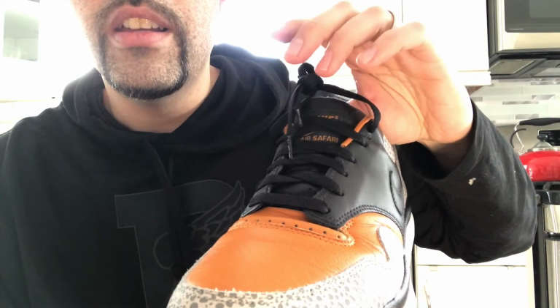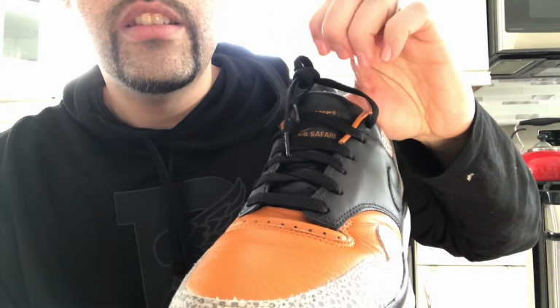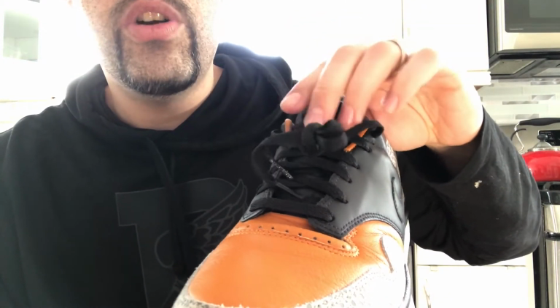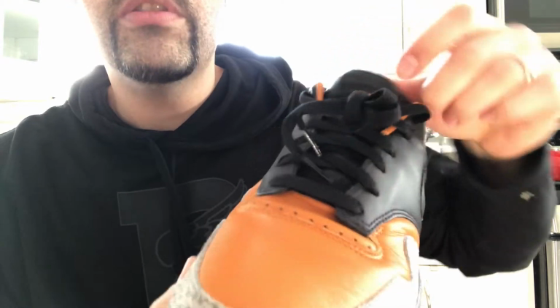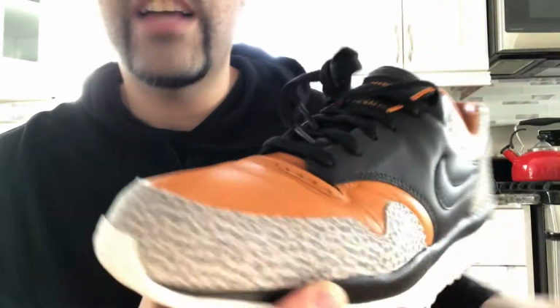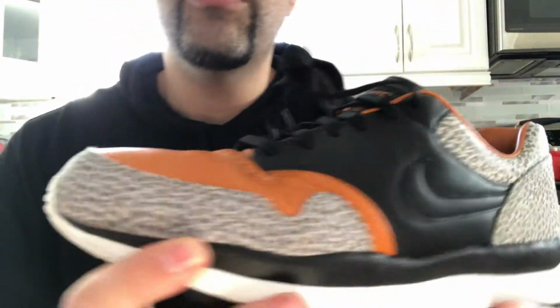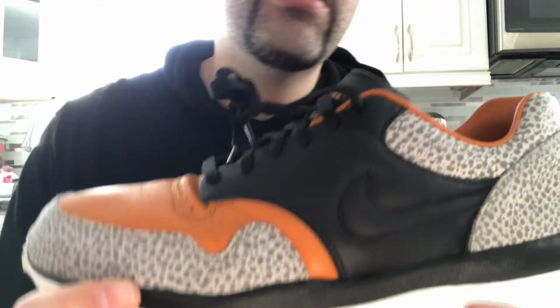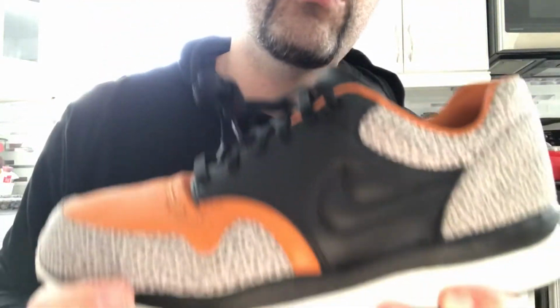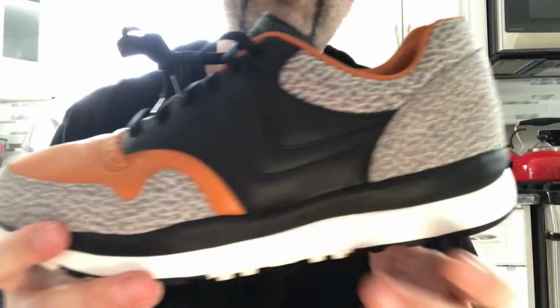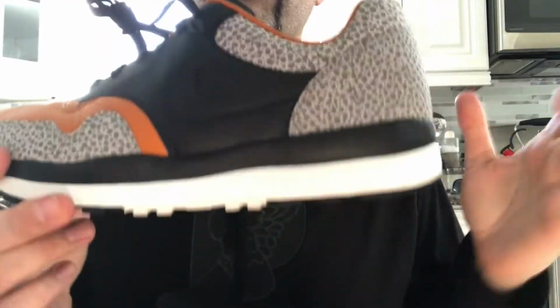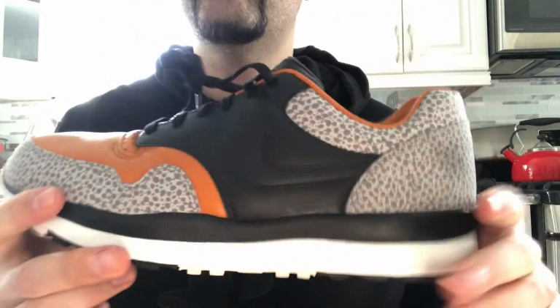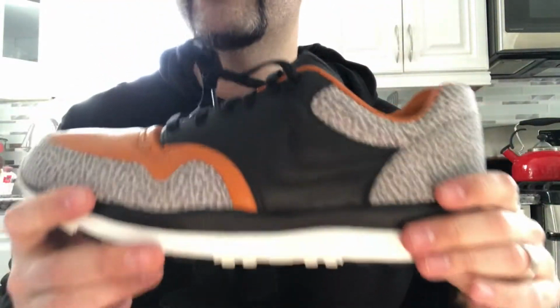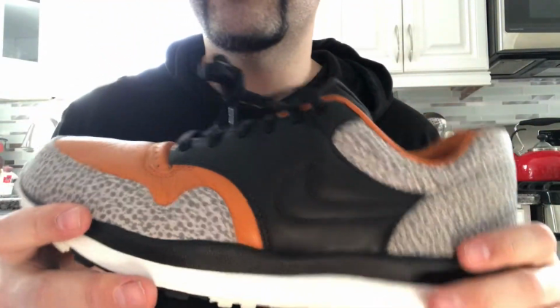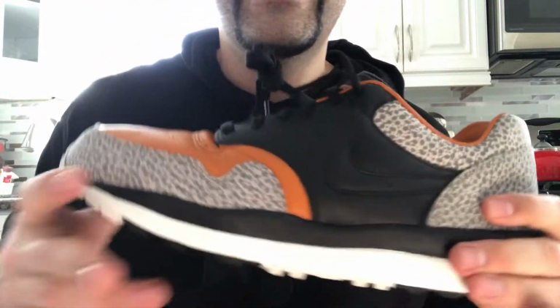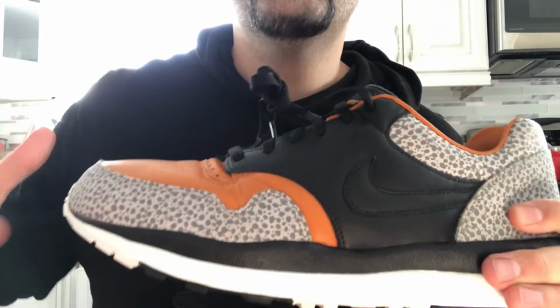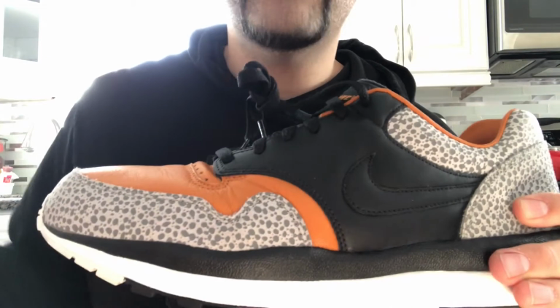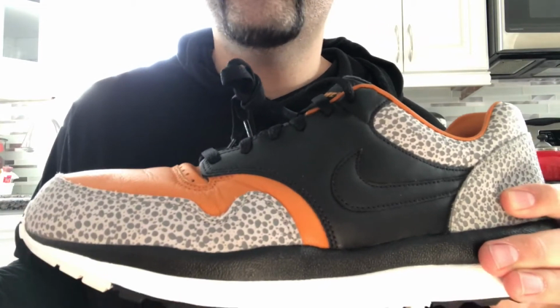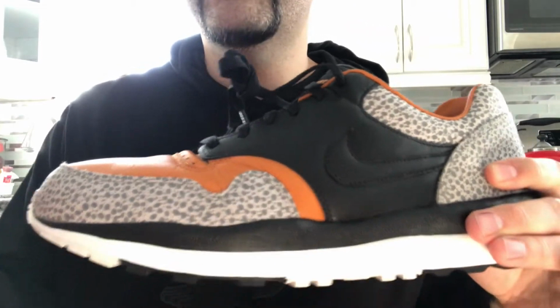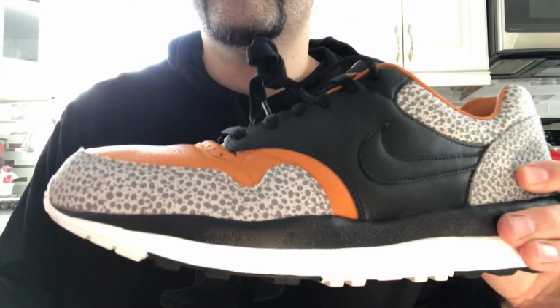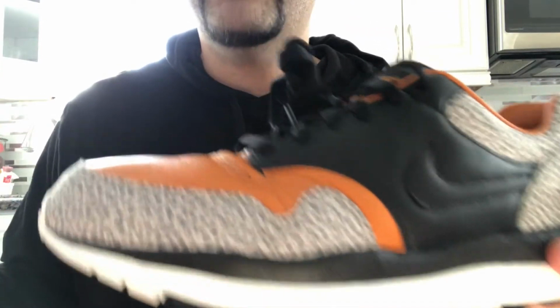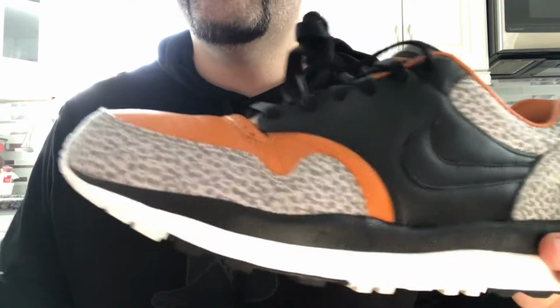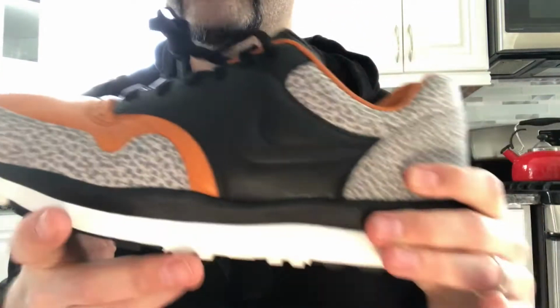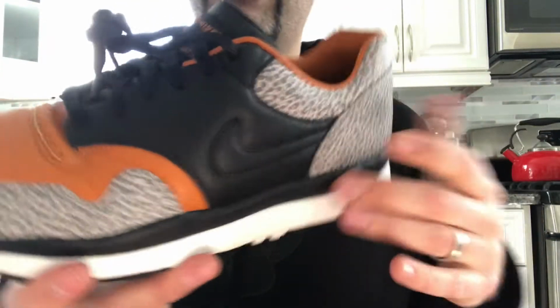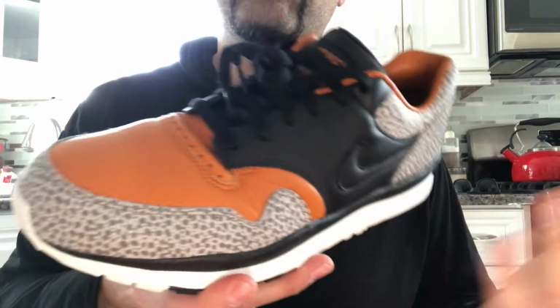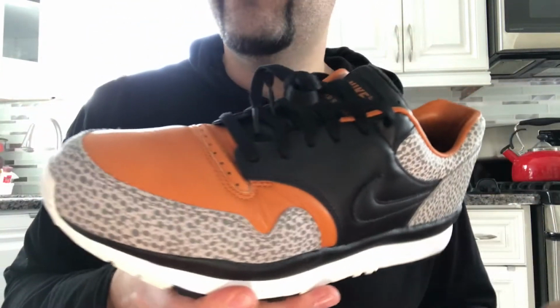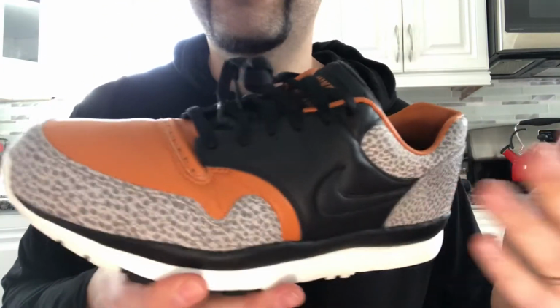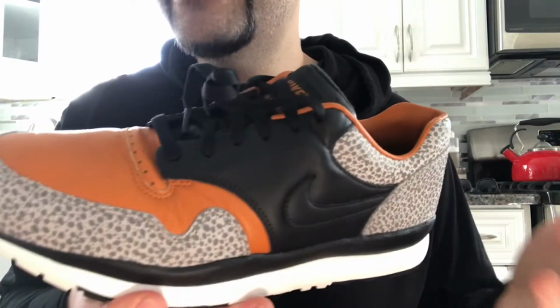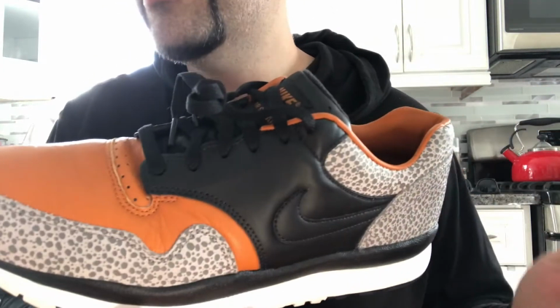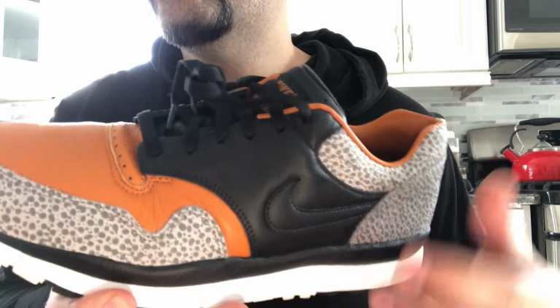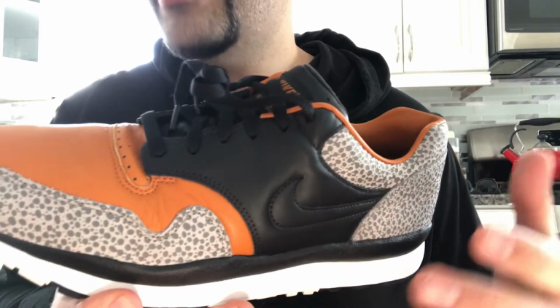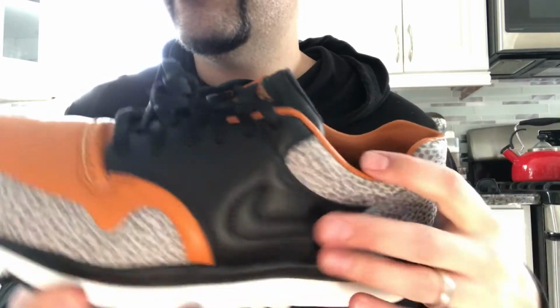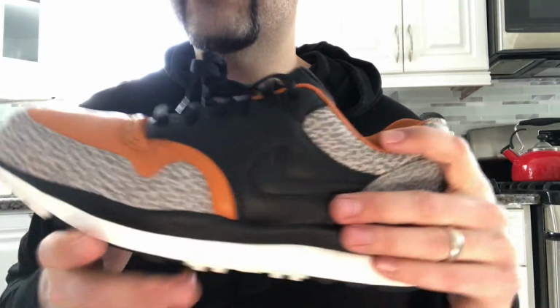It's been a long time since they last dropped the retro release, so if you like the shoe, I wouldn't hesitate. It goes with a lot of stuff. A lot of people may look at the shoe and be like, oh, it's too busy for me — but it's really not. It goes with a lot of things.